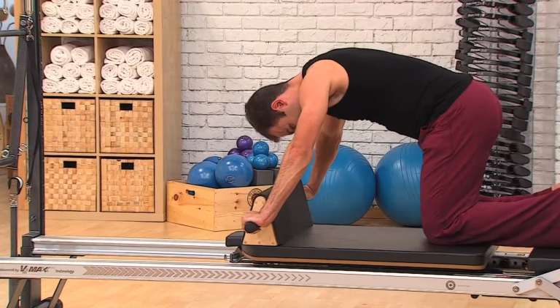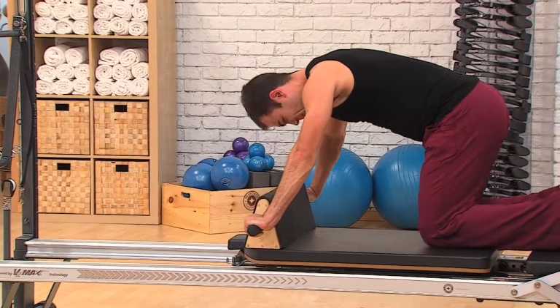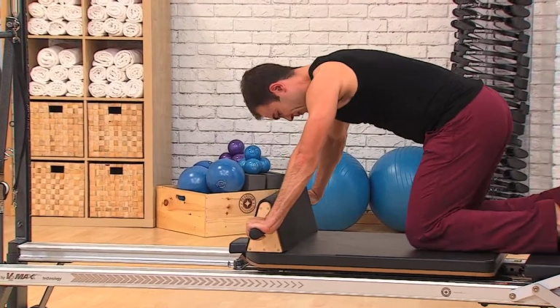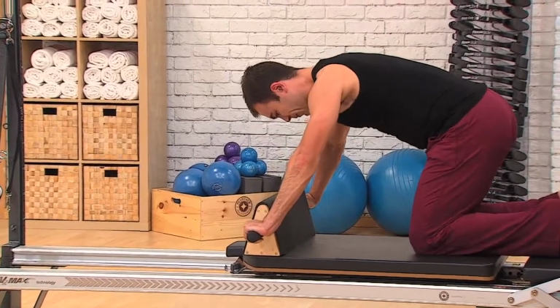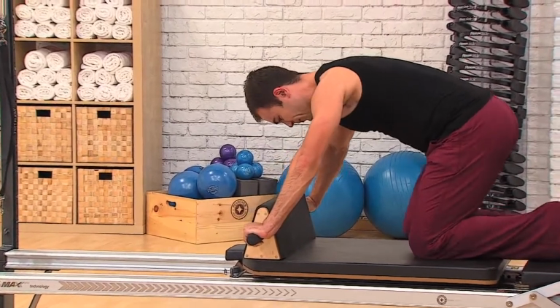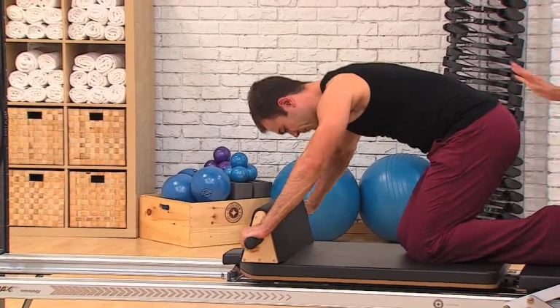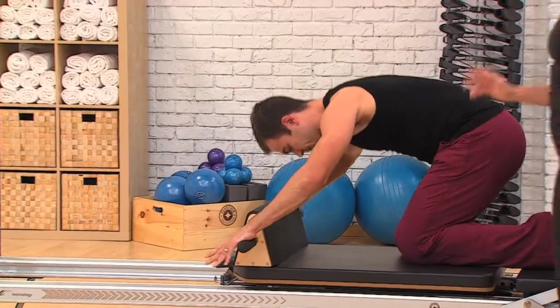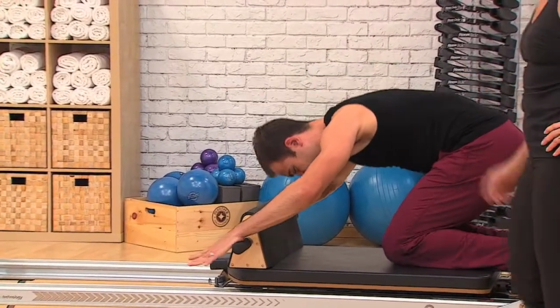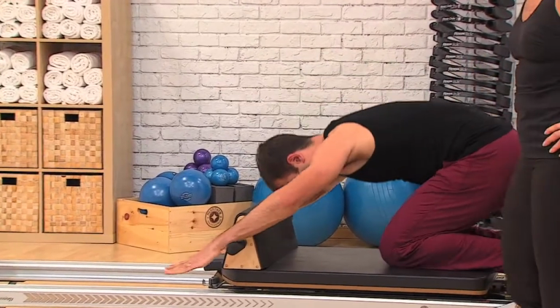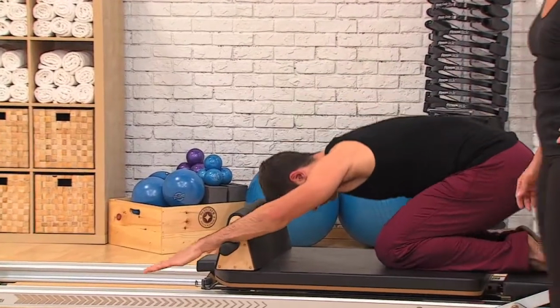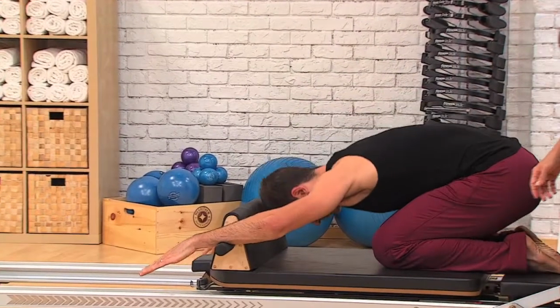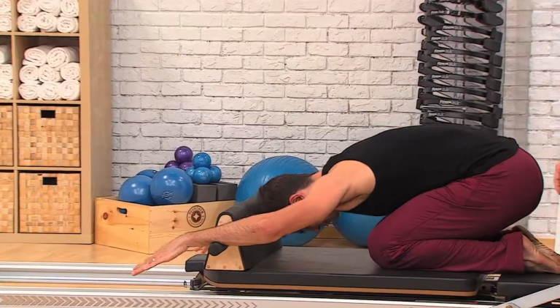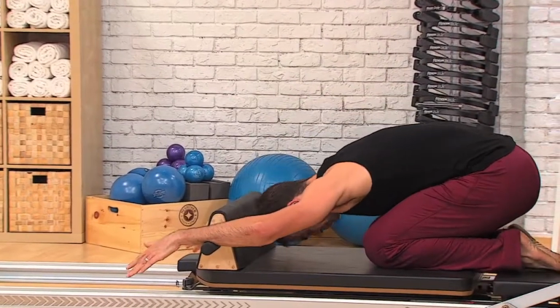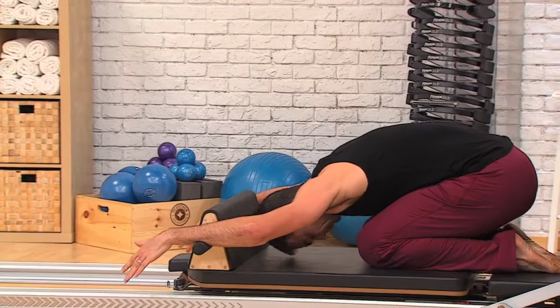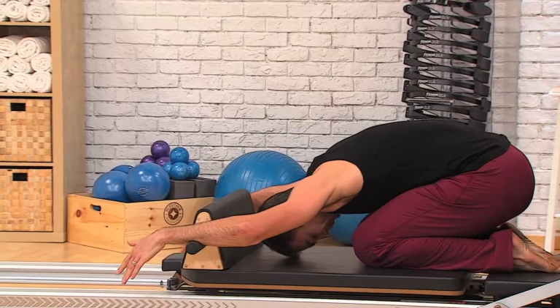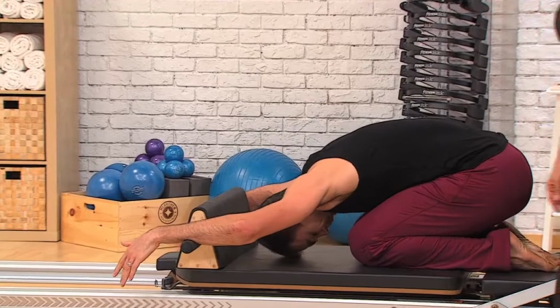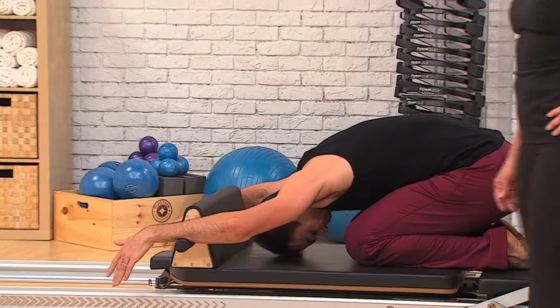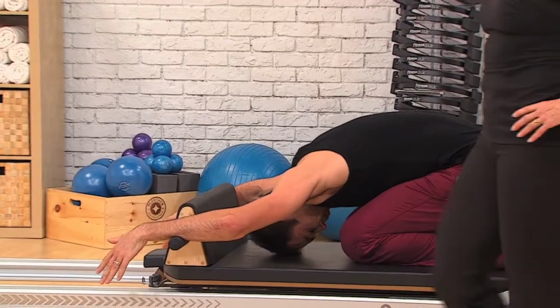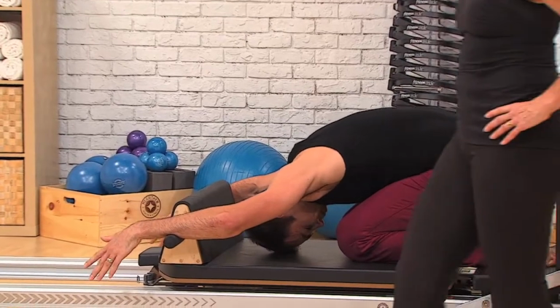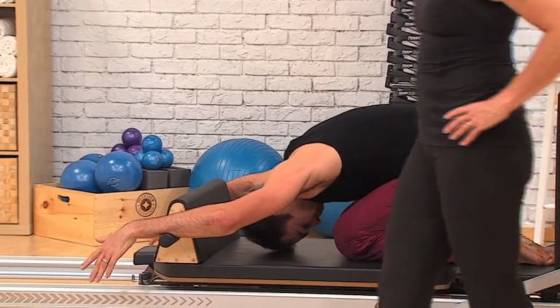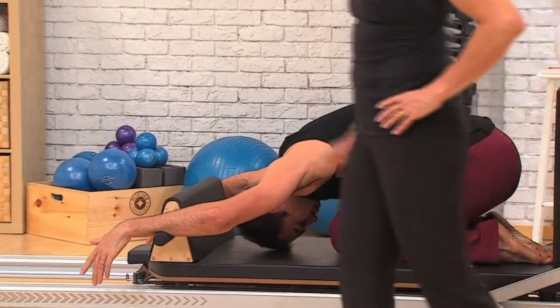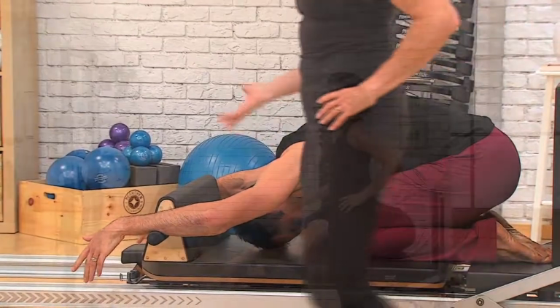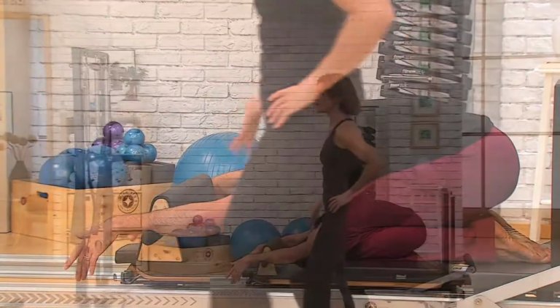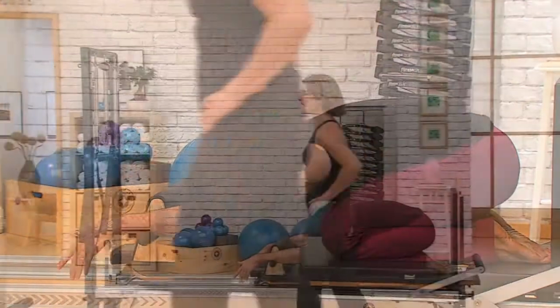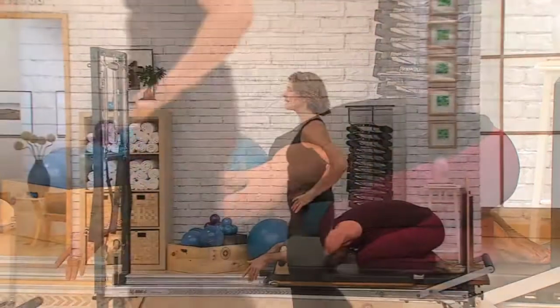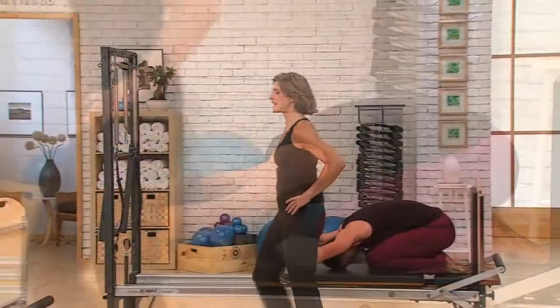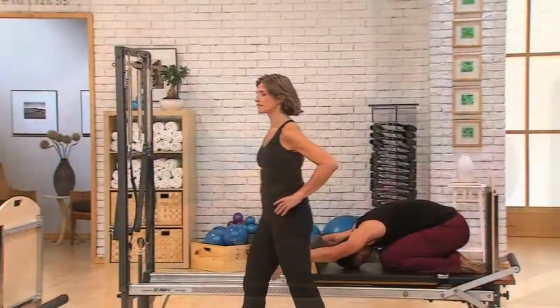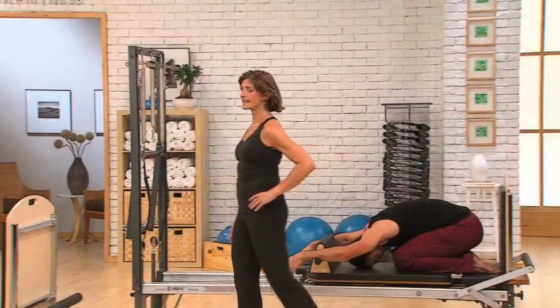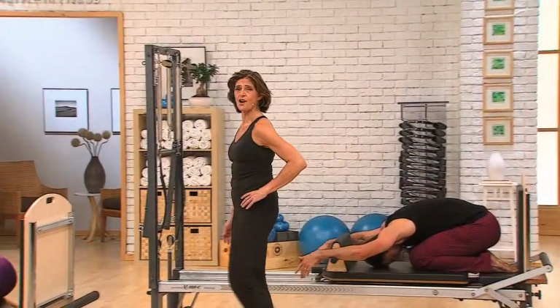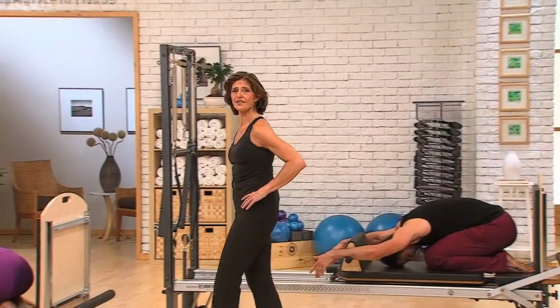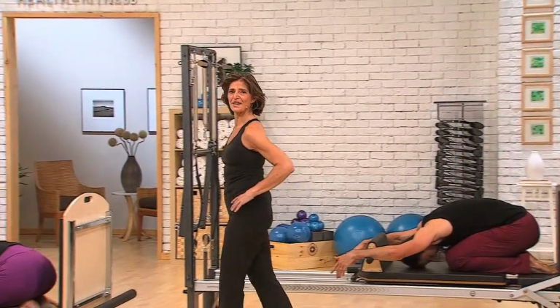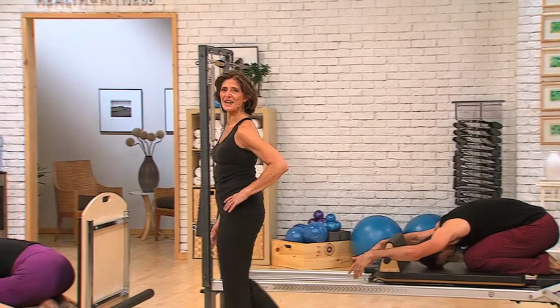Child's pose here, just to get a little break. Inhale to stay there. Exhale. You can release your arms in either position — overhead or down by your sides long. Either way is fine.